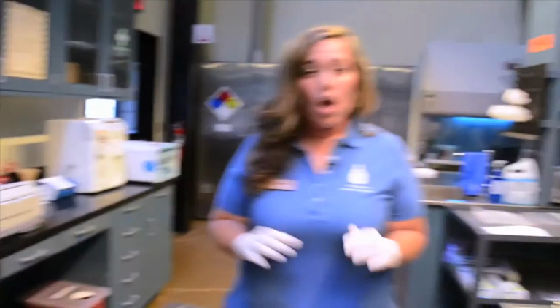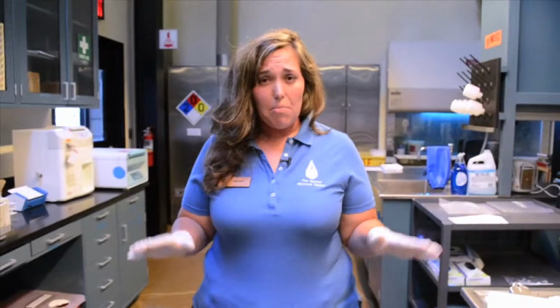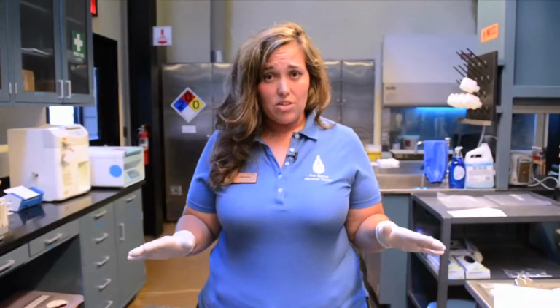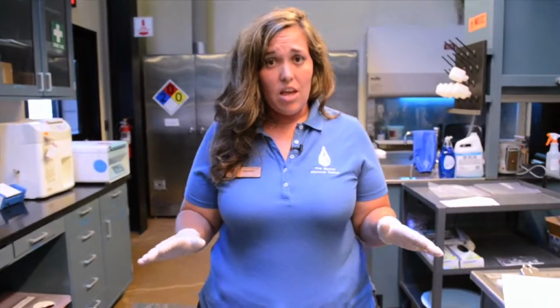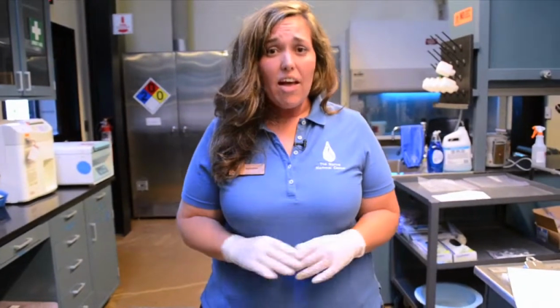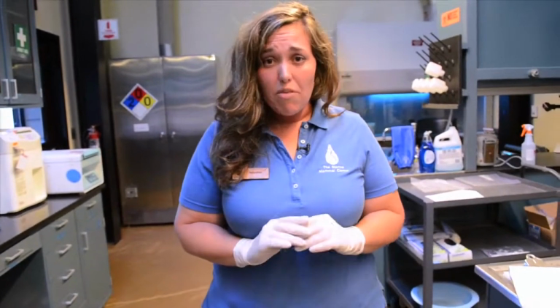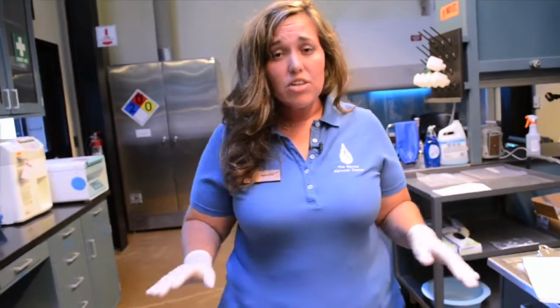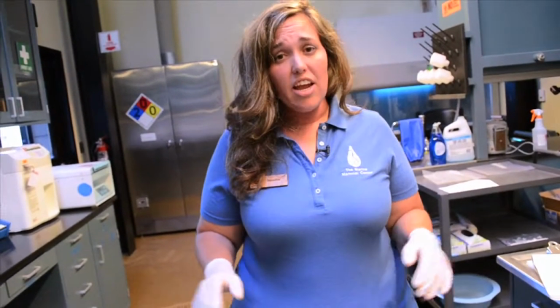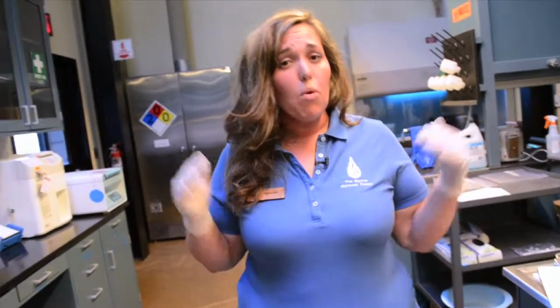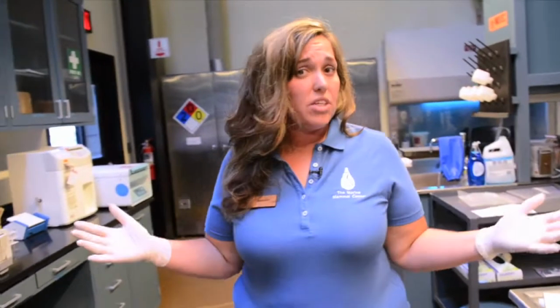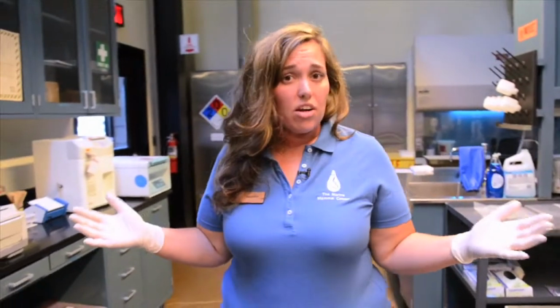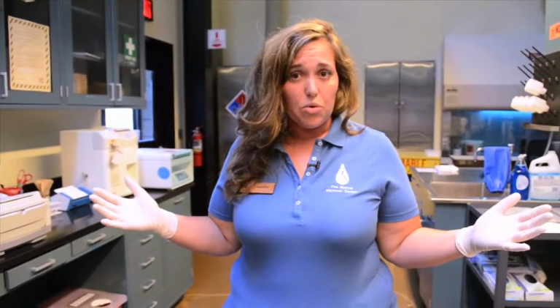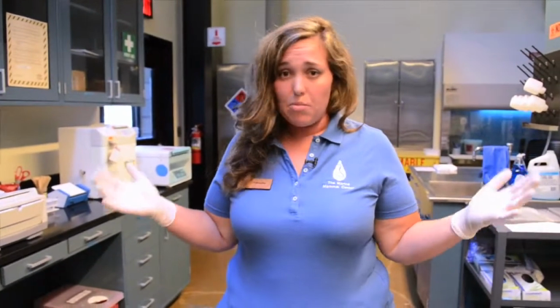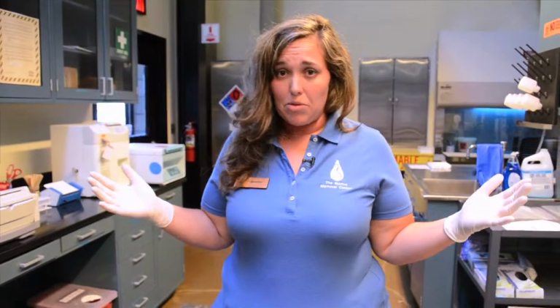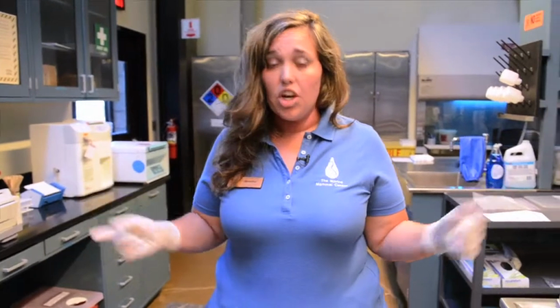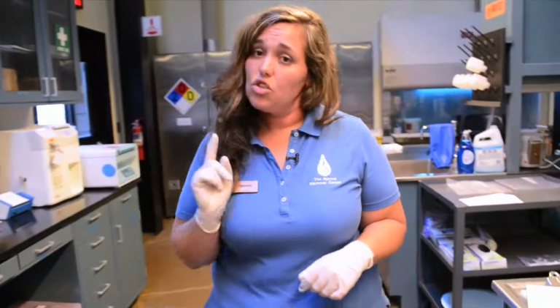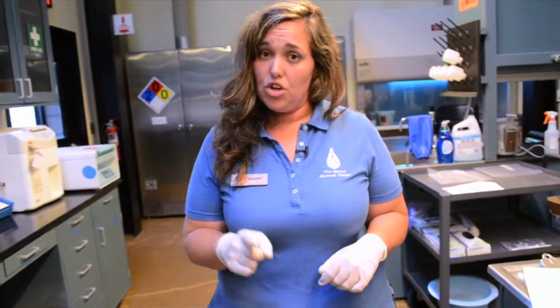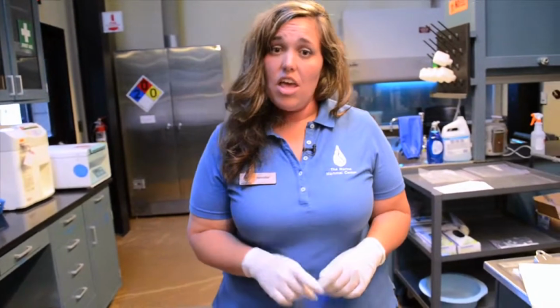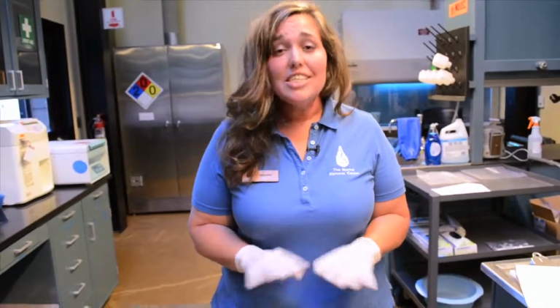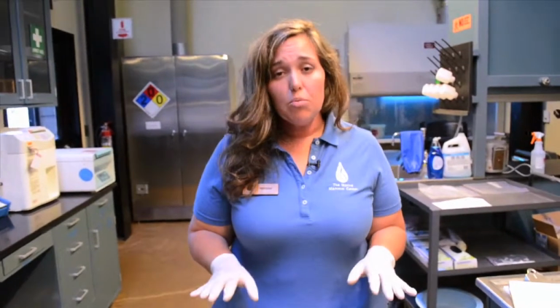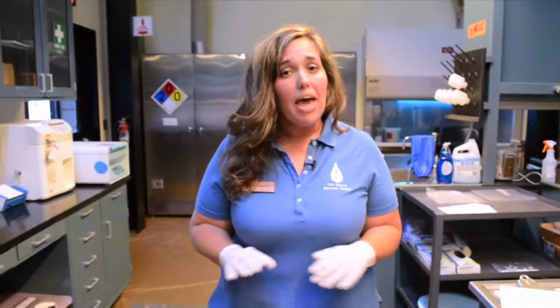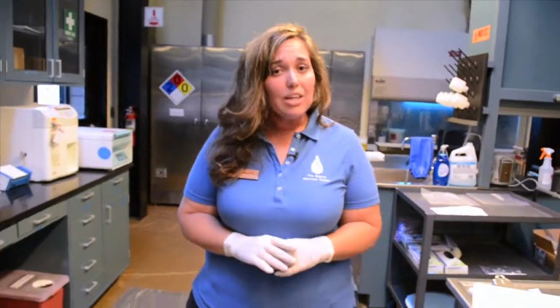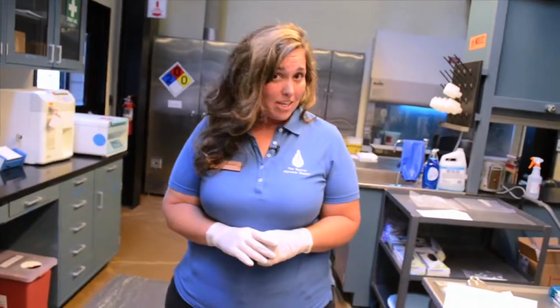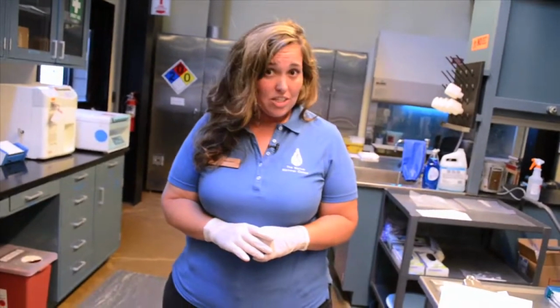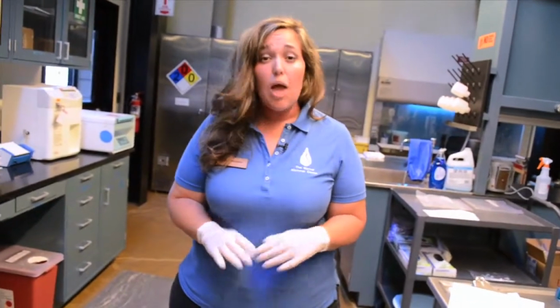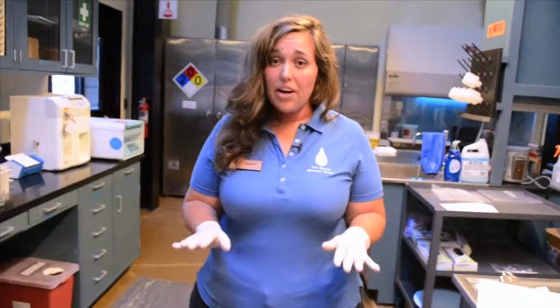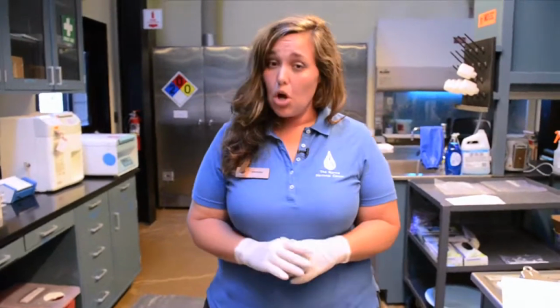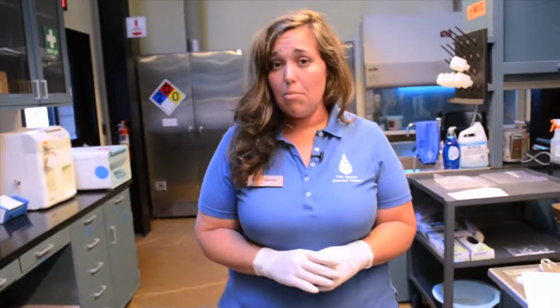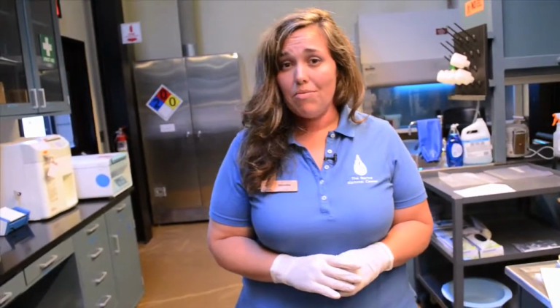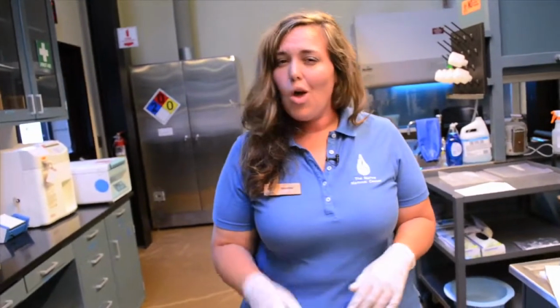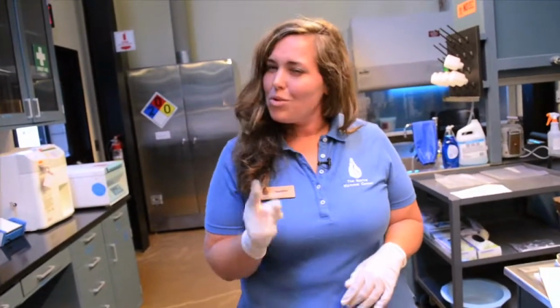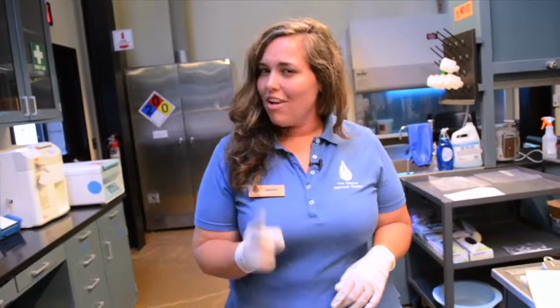Ocean Ambassadors, now that you have a better understanding of what we do here in our laboratory at the Marine Mammal Center, it's your turn. Today you will become expert lab technicians and prepare your own sample. What will you find?